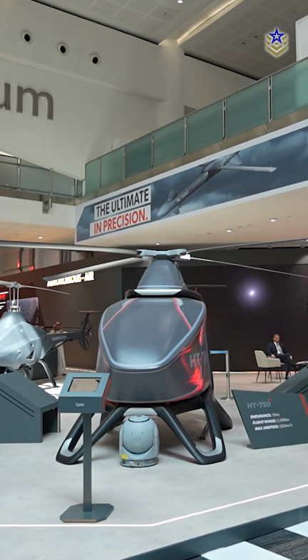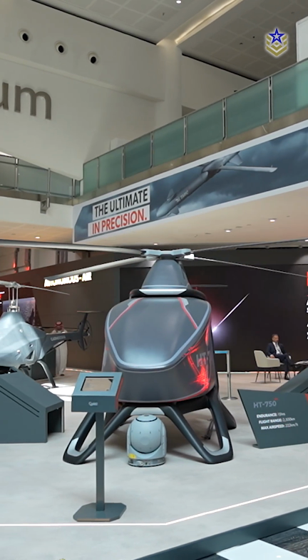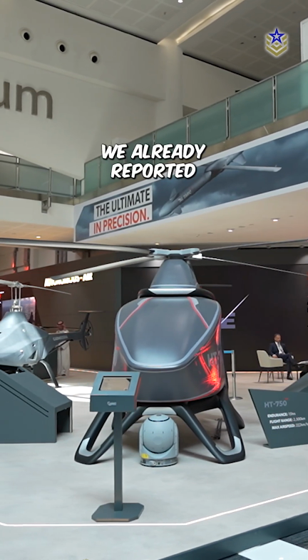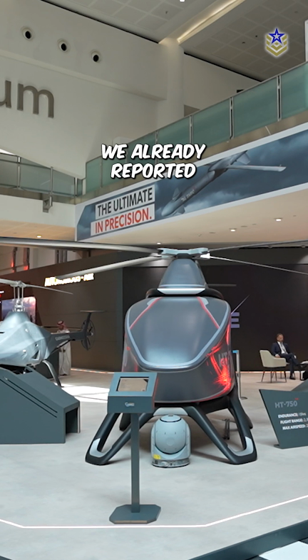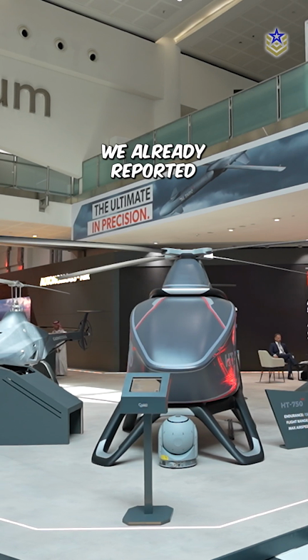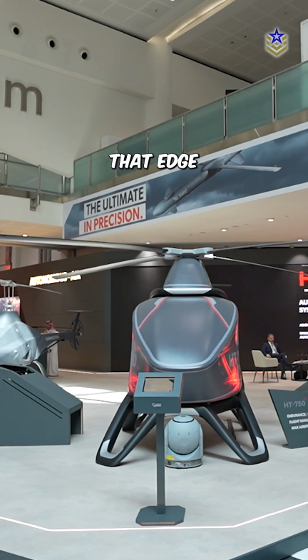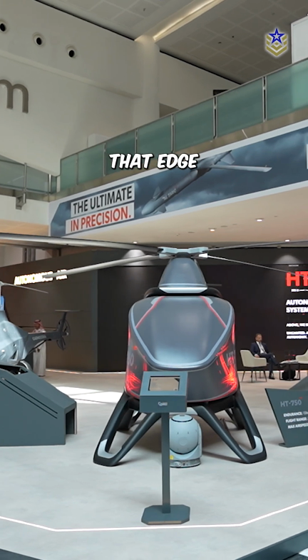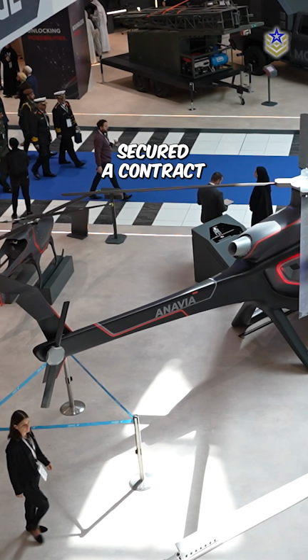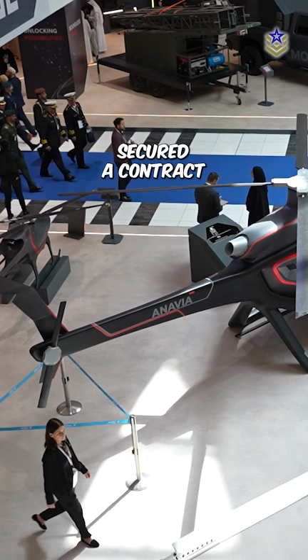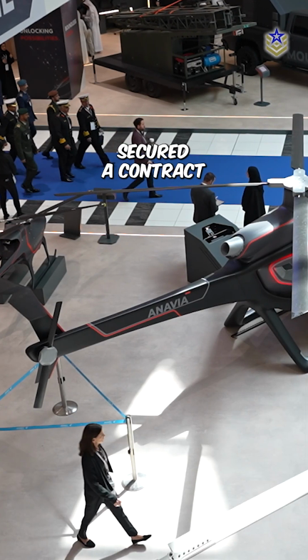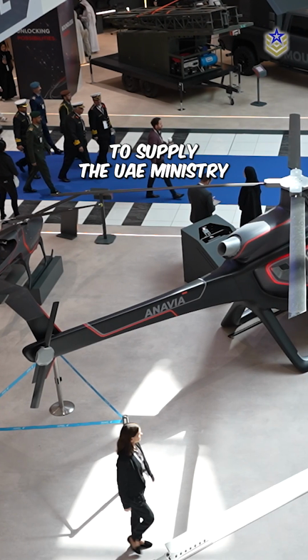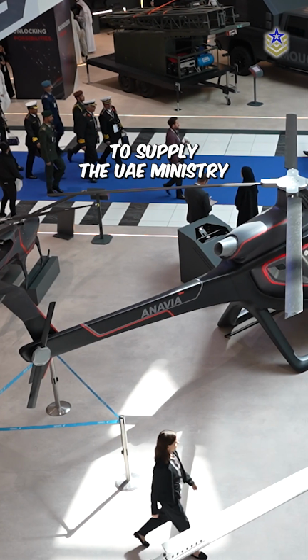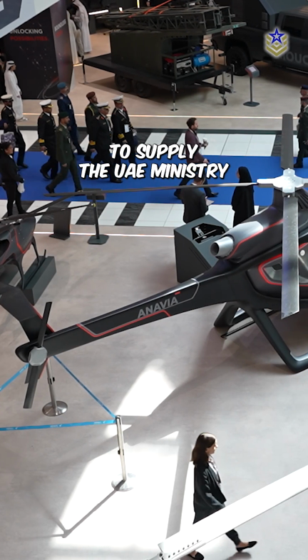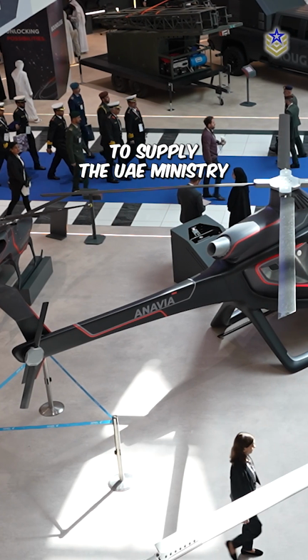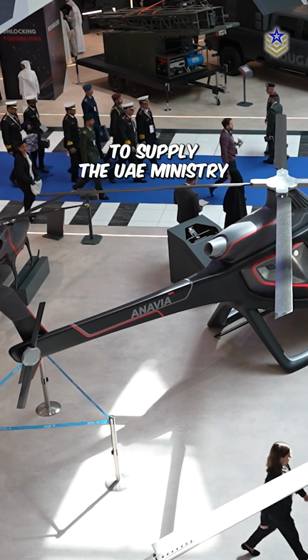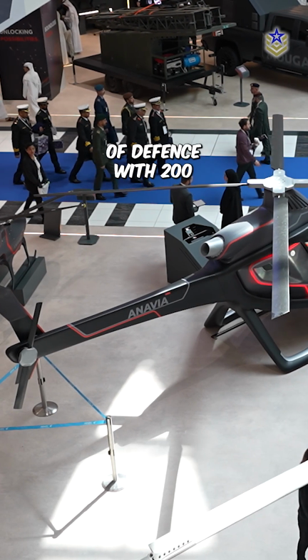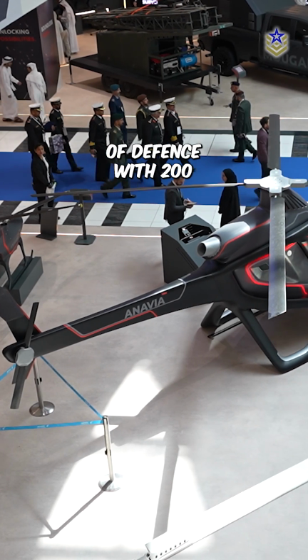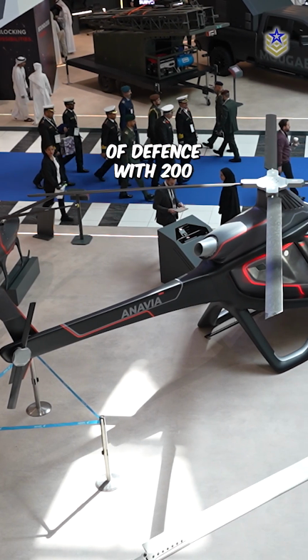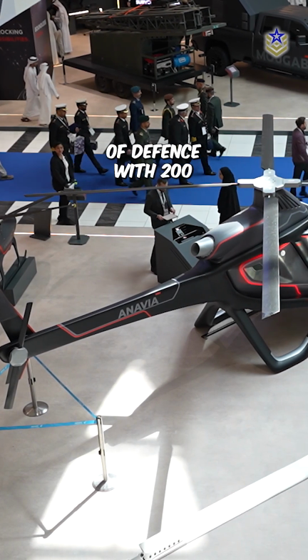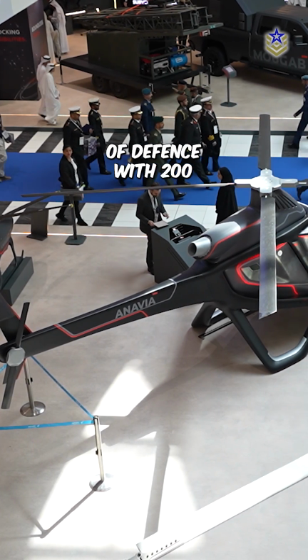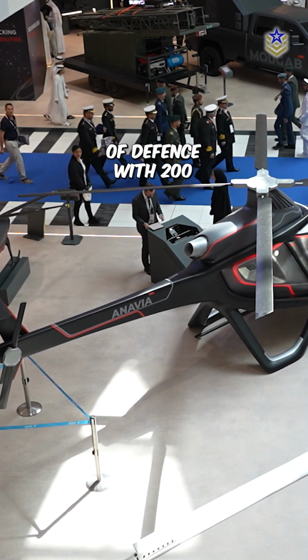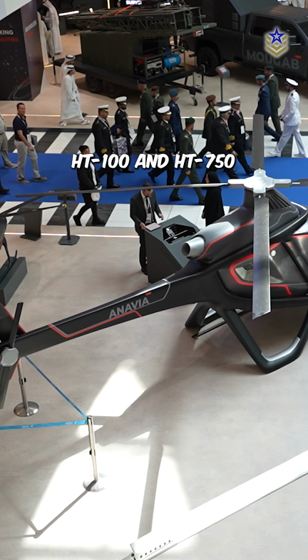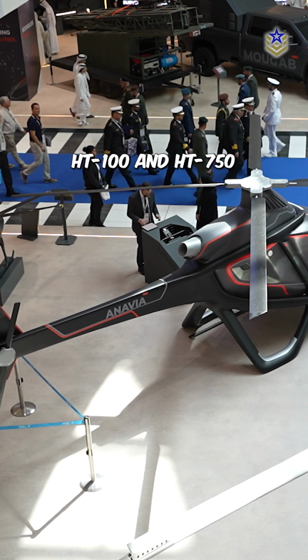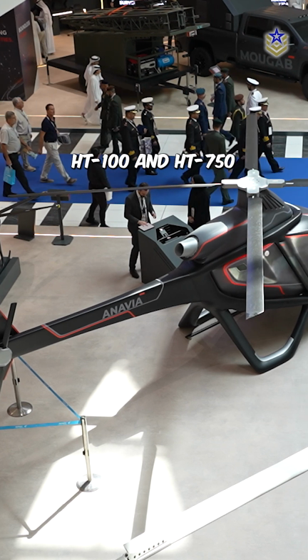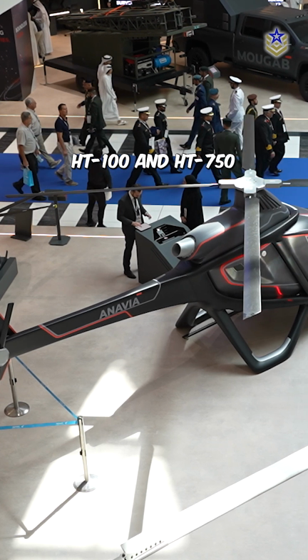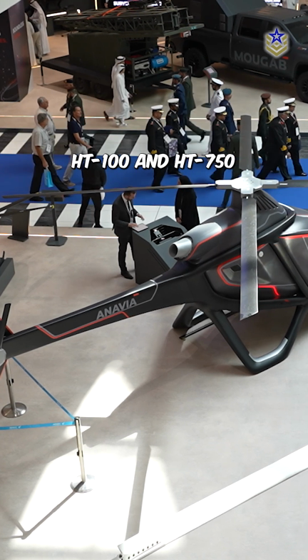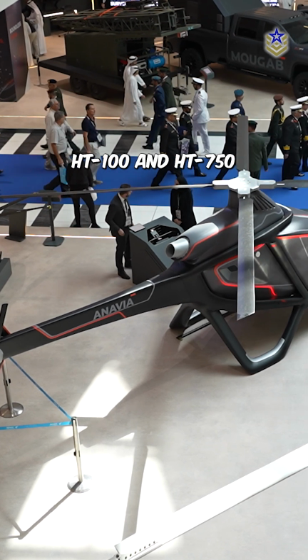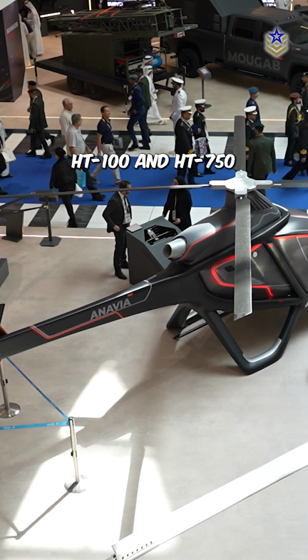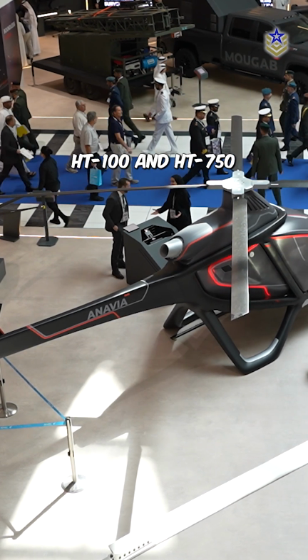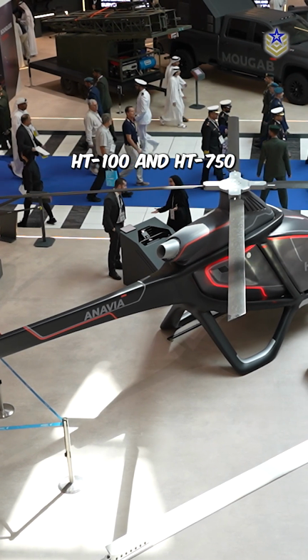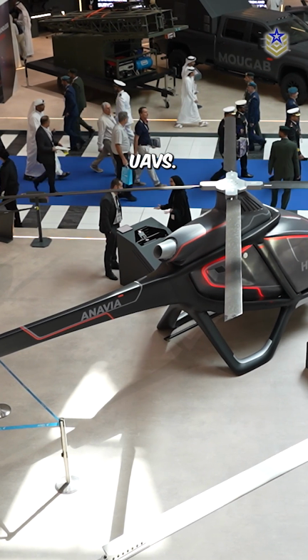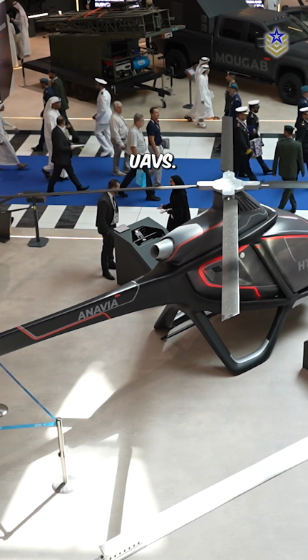We already reported that EDGE secured a contract to supply the UAE Ministry of Defense with 200 HT-100 and HT-750 UAVs.